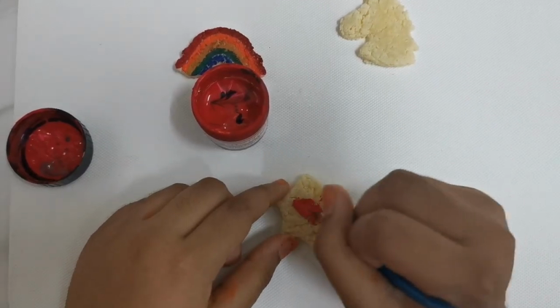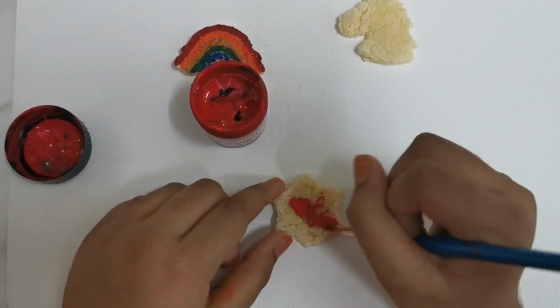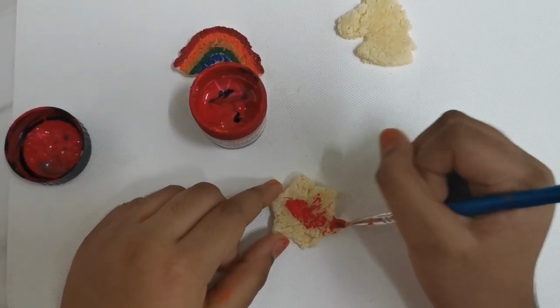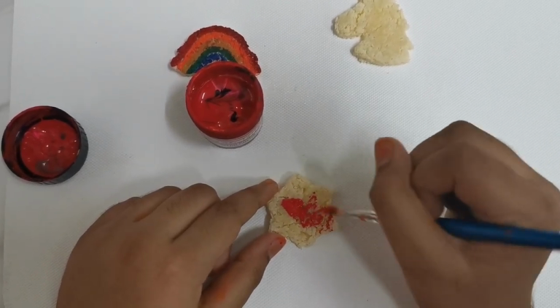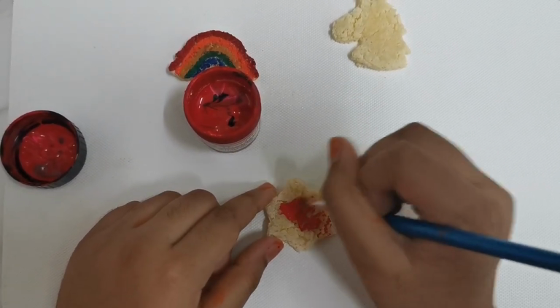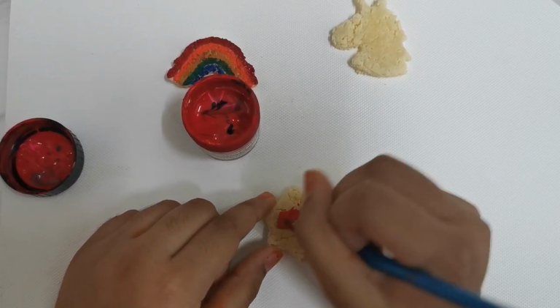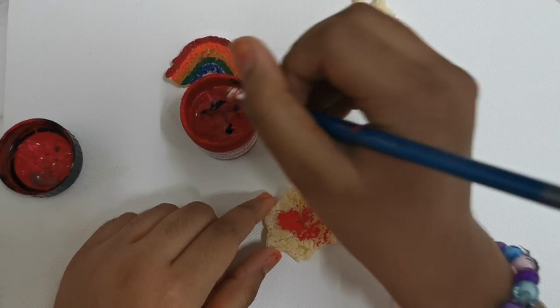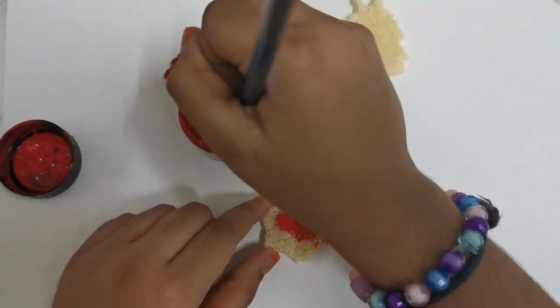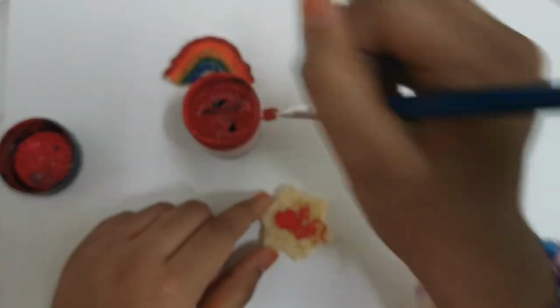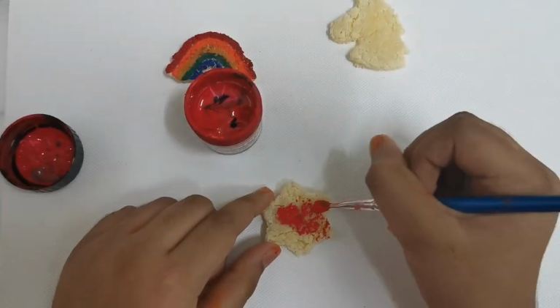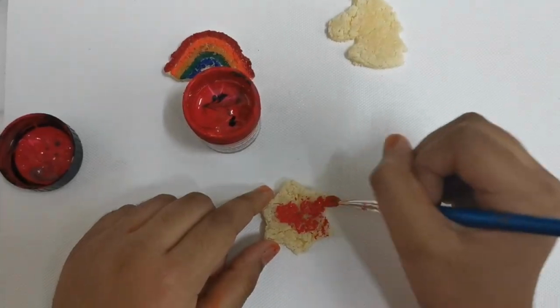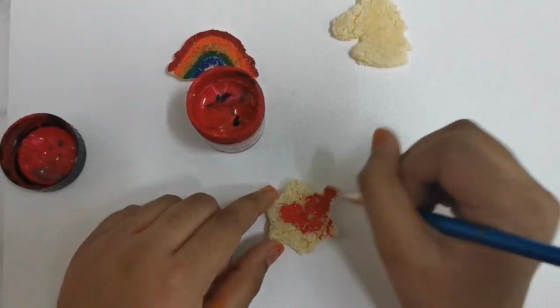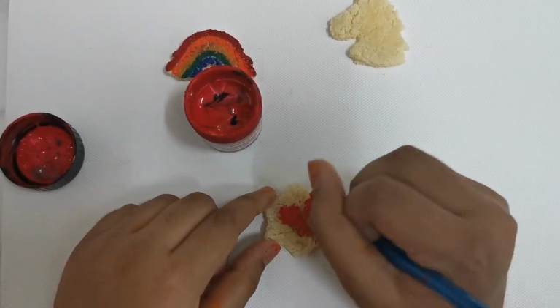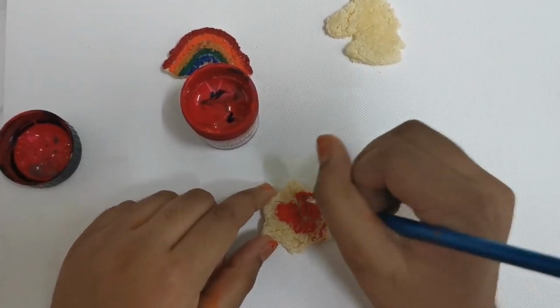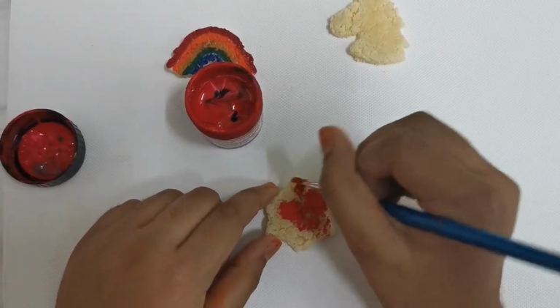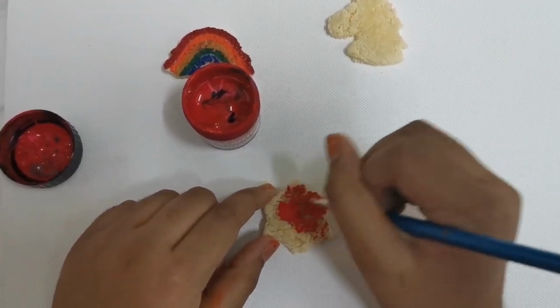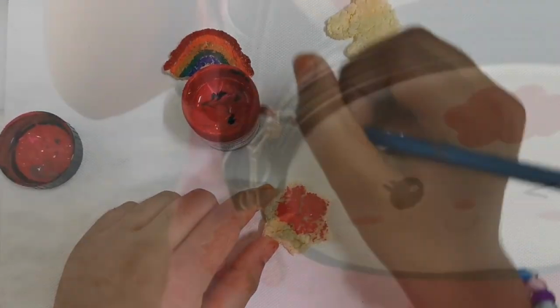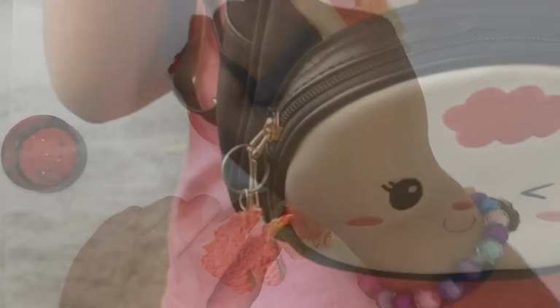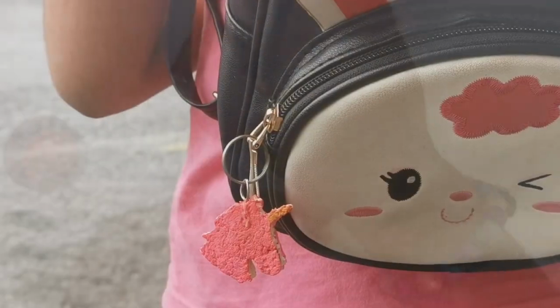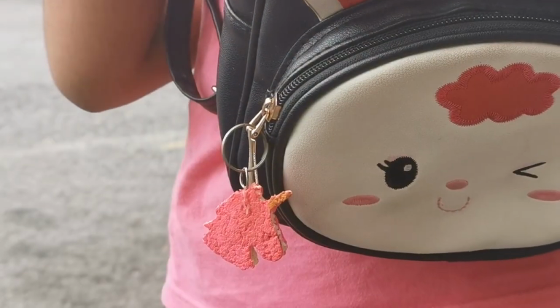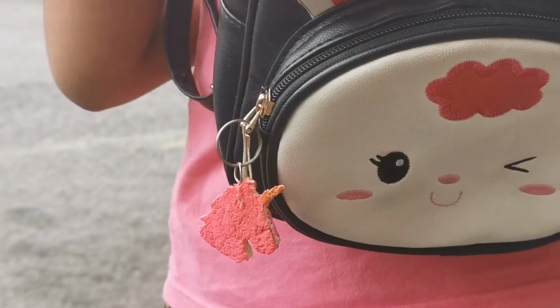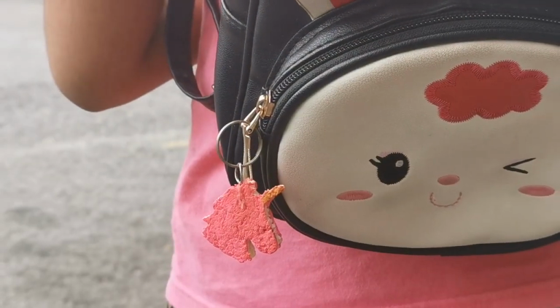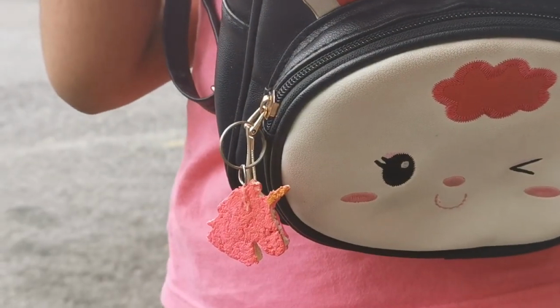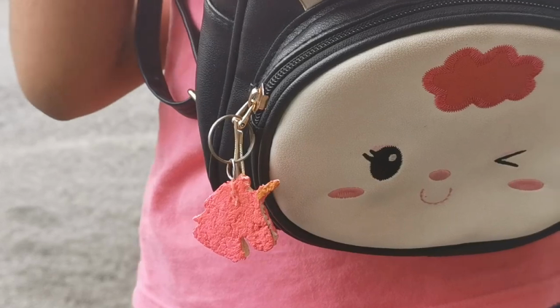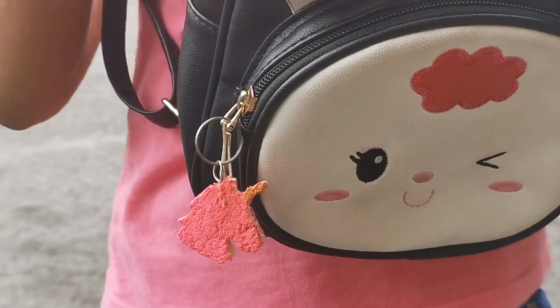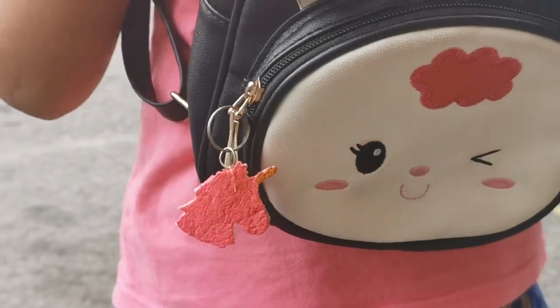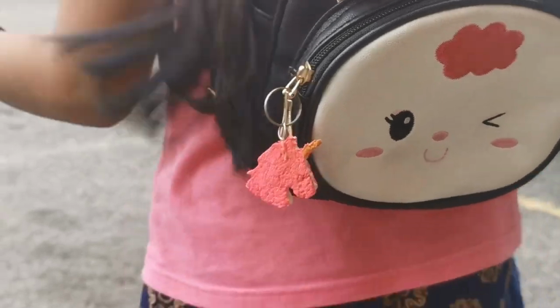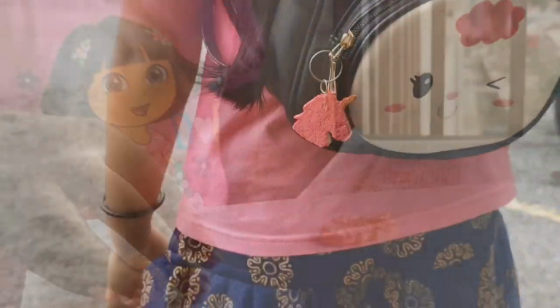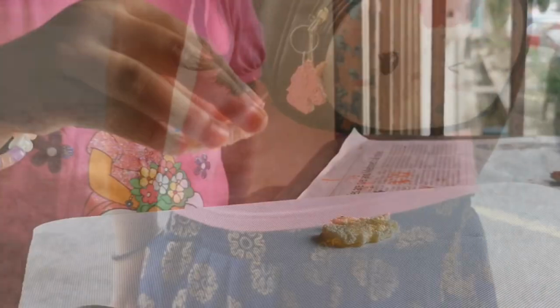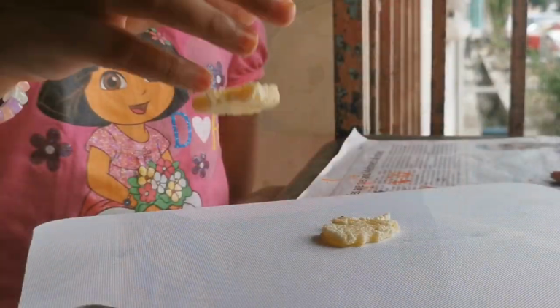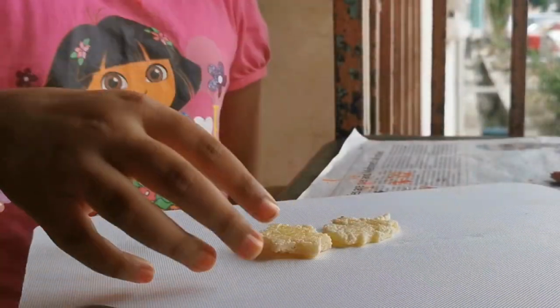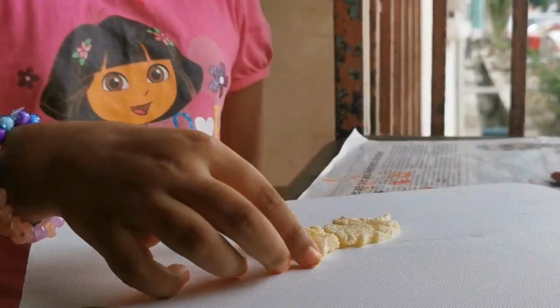To be nicer, I painted my shapes. I also hung it on my bag.